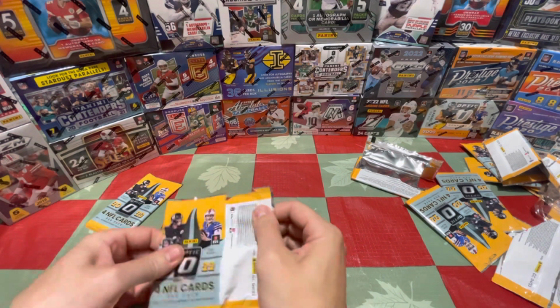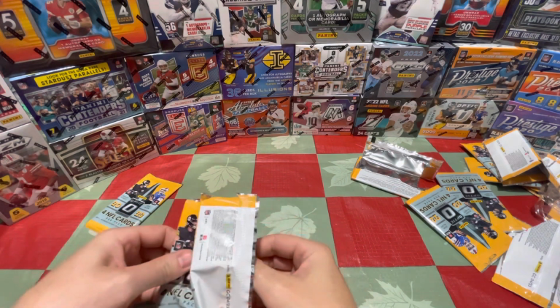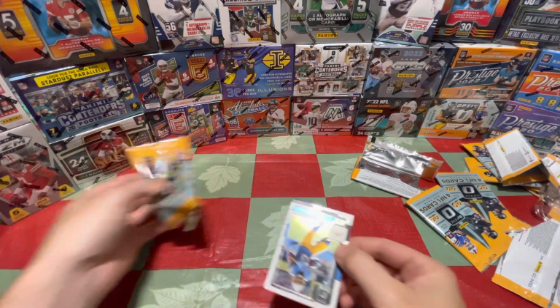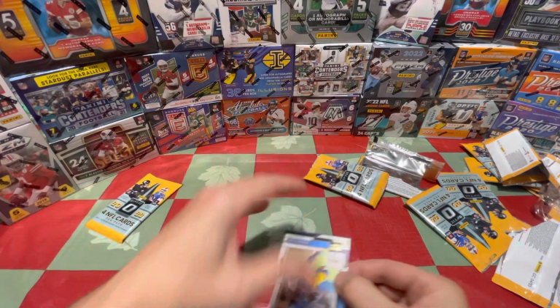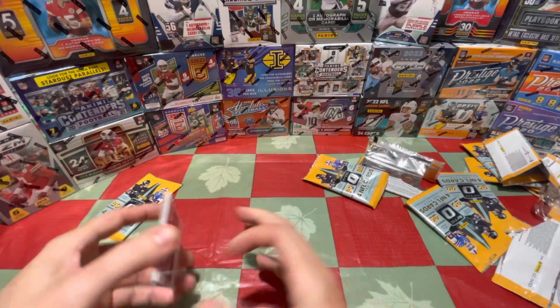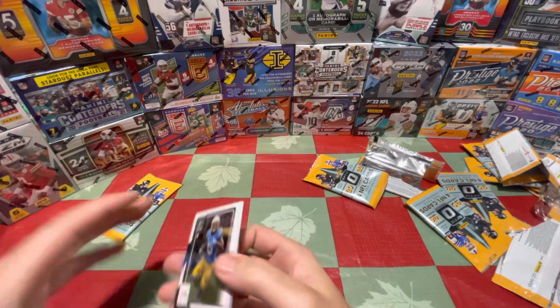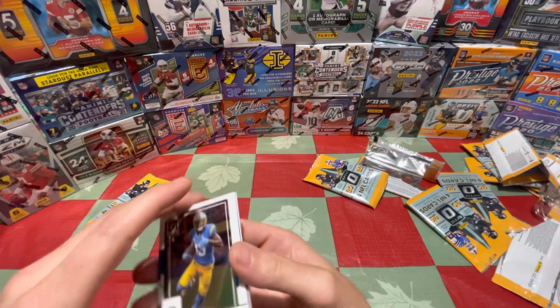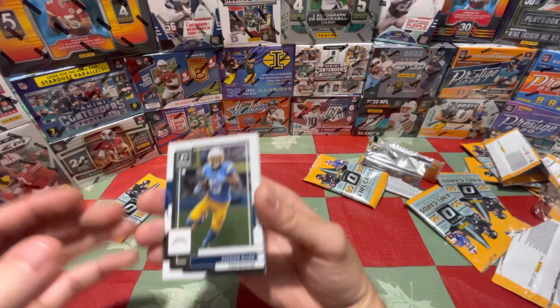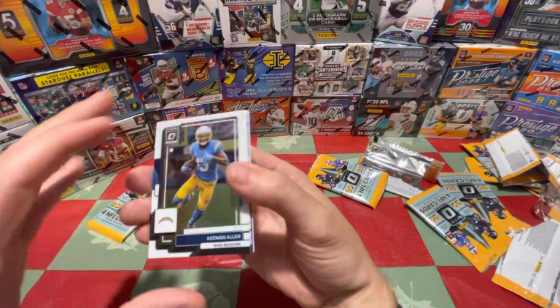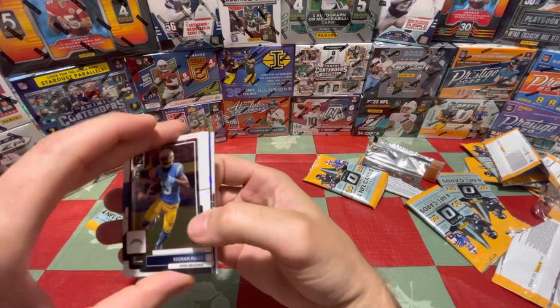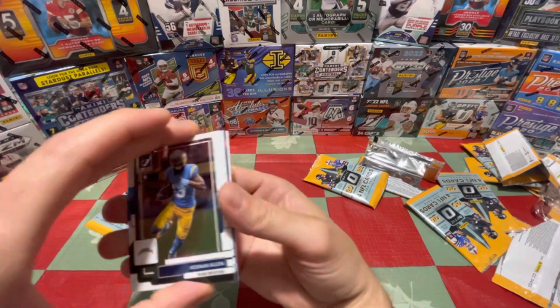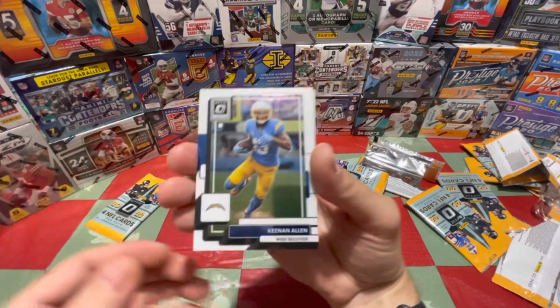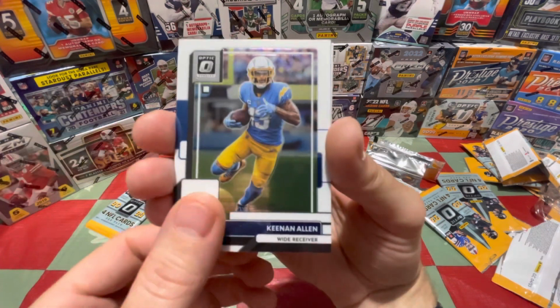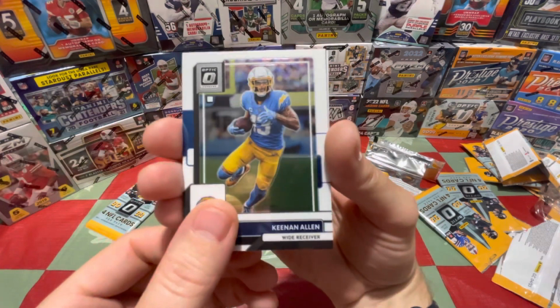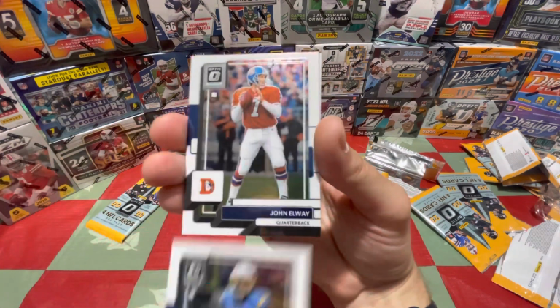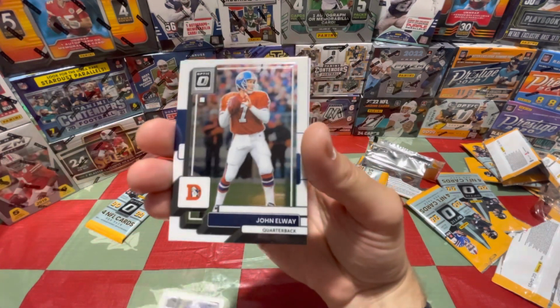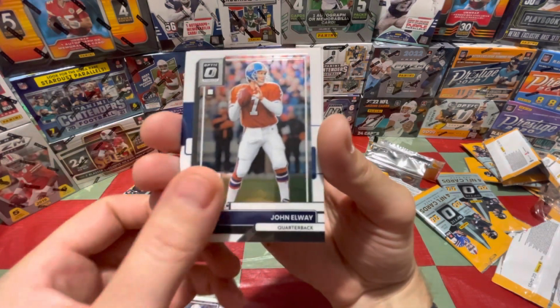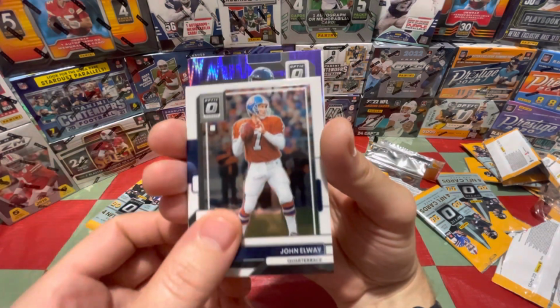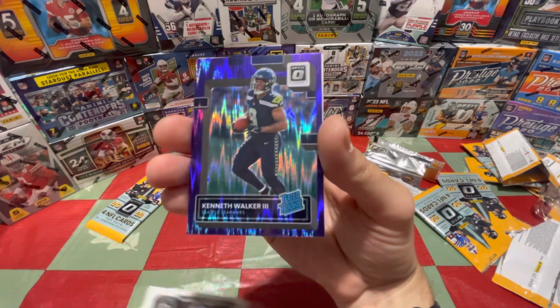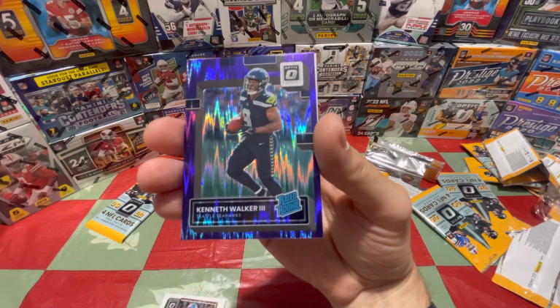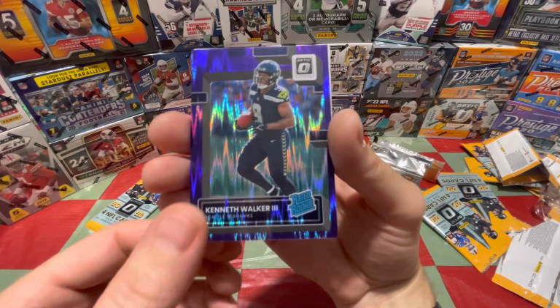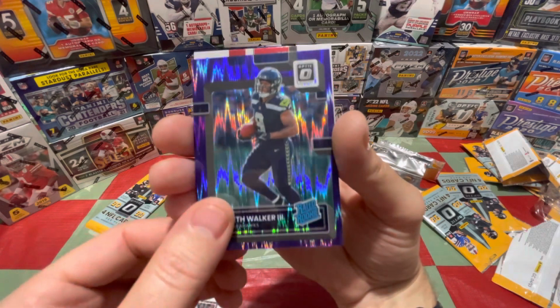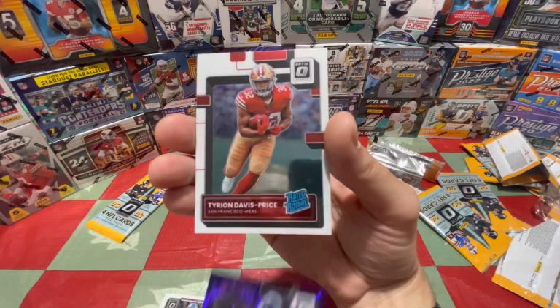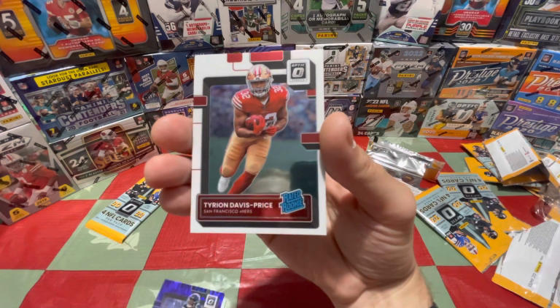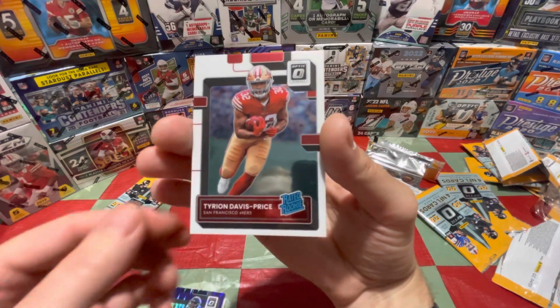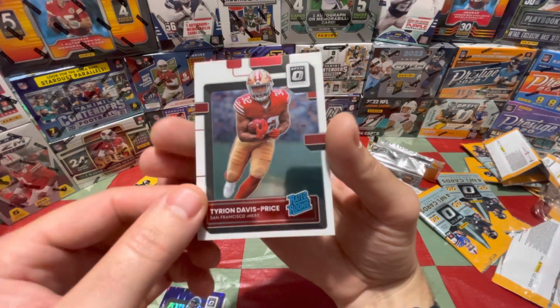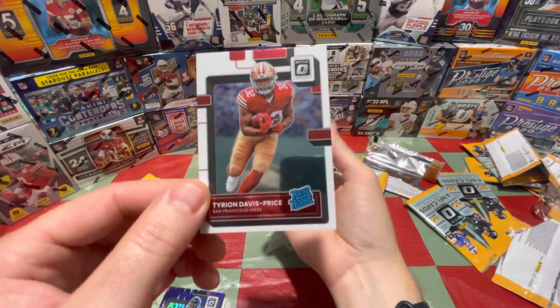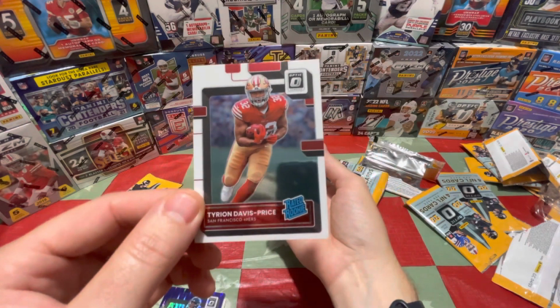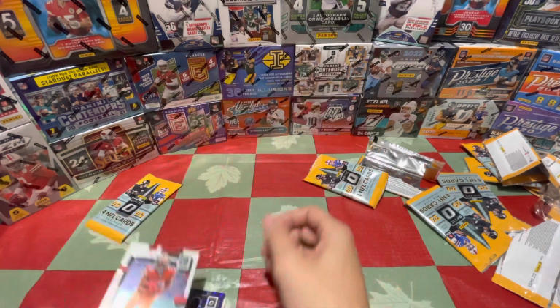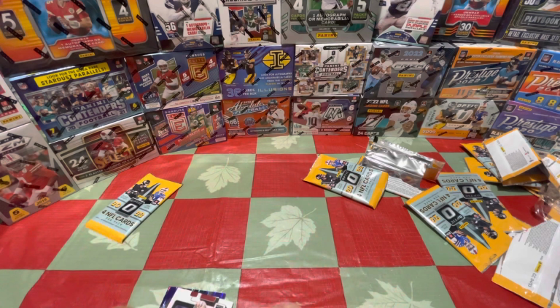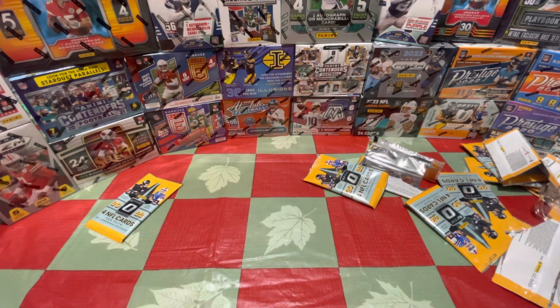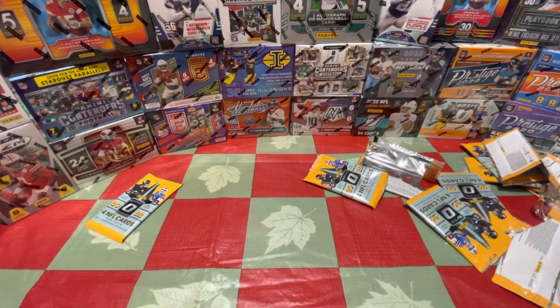I haven't pulled one Purdy card yet this year in all the products I've opened, which is a little ridiculous. Last purple shock pack: Keenan Allen, John Elway, Kenneth Walker the Third, and Tyron Davis-Price — wrong team, 49er.